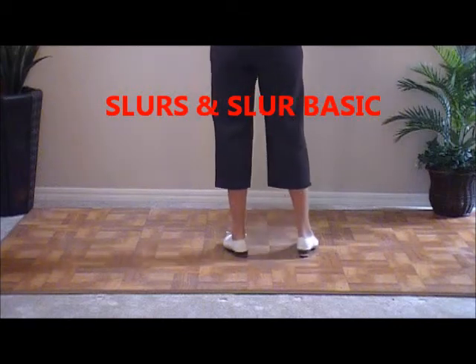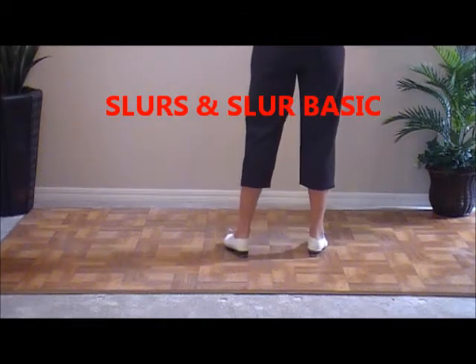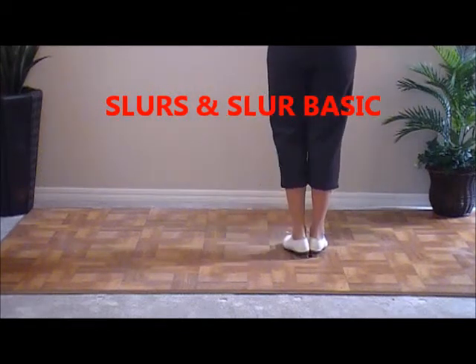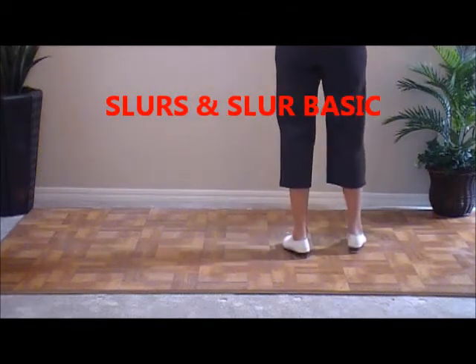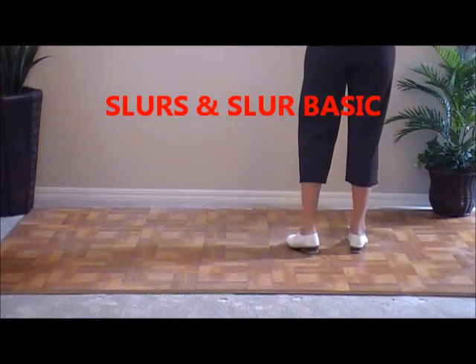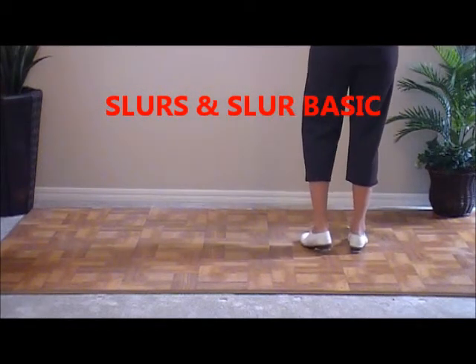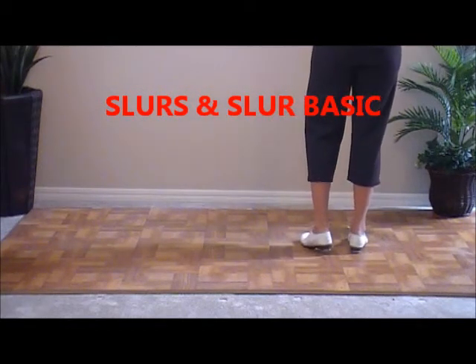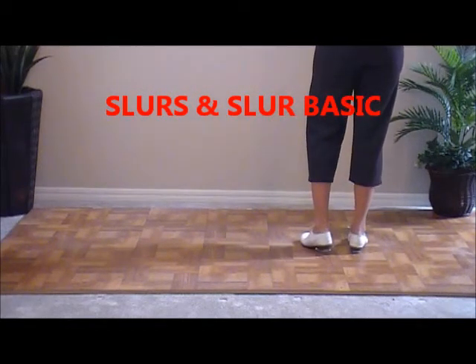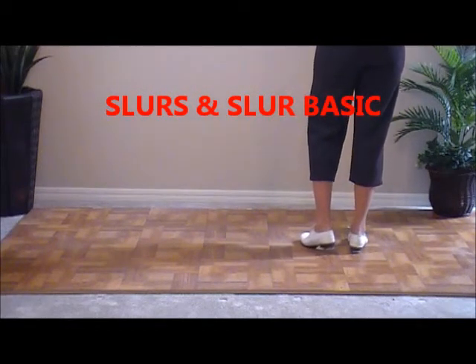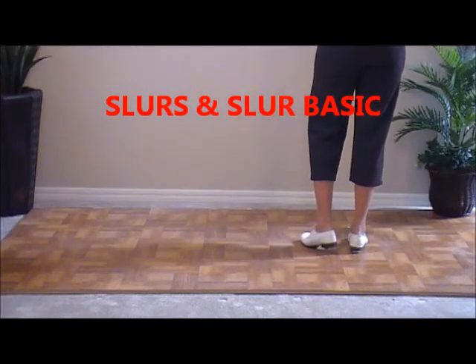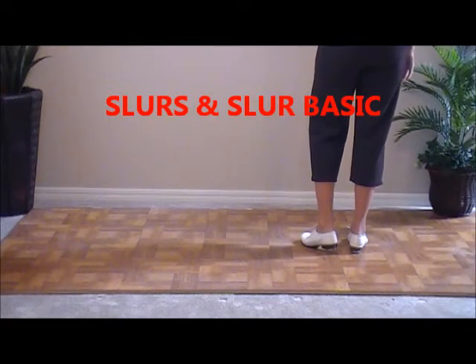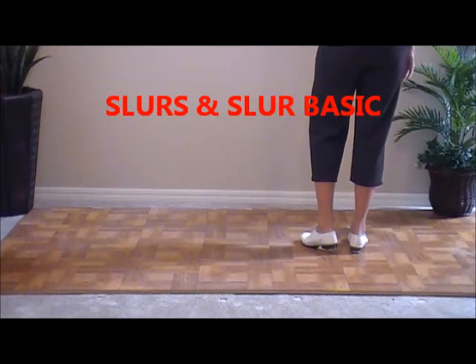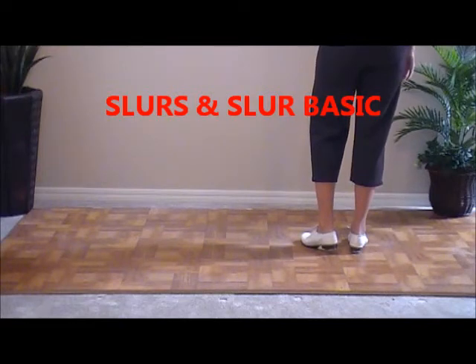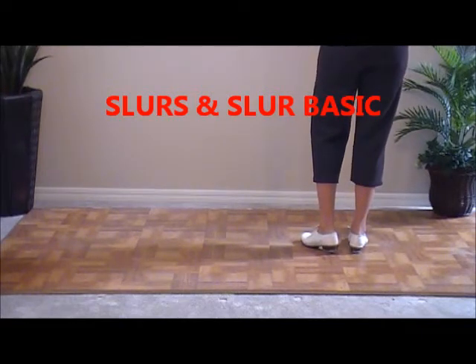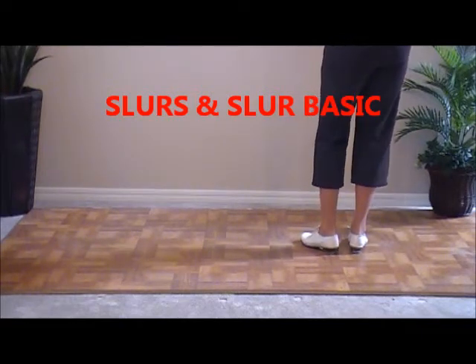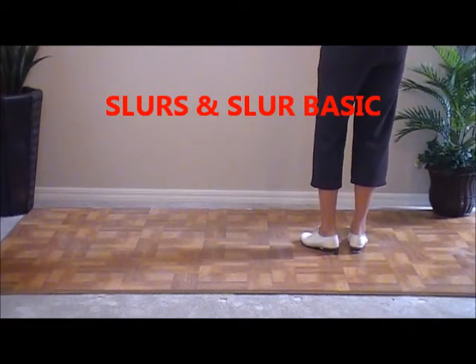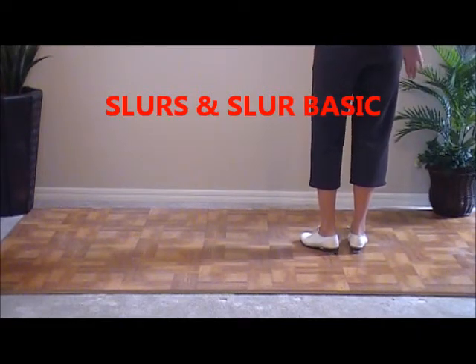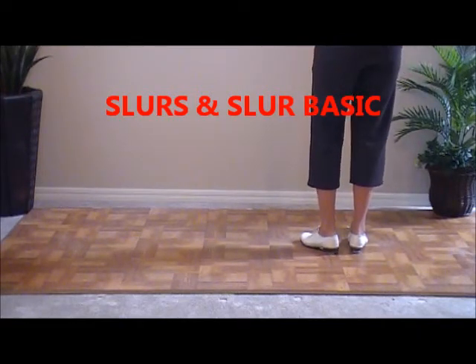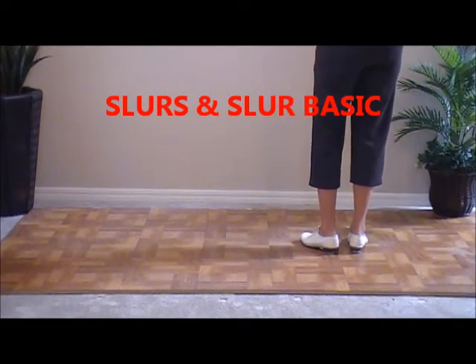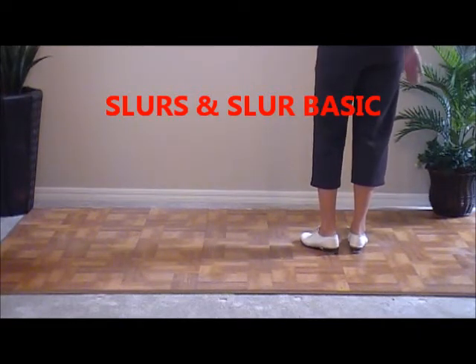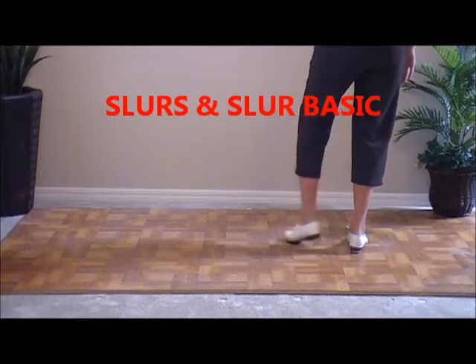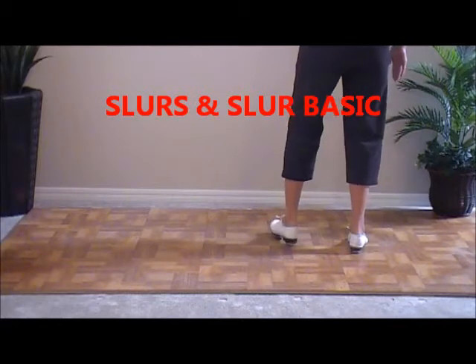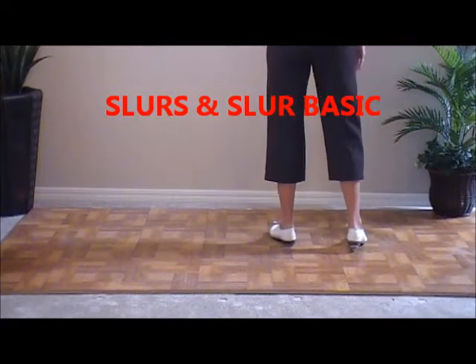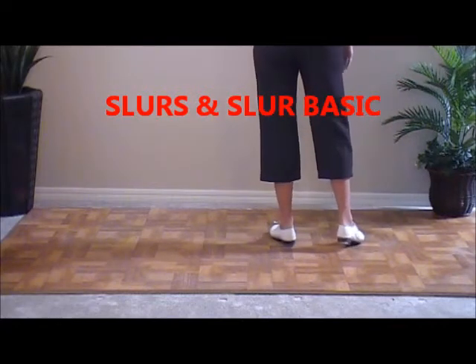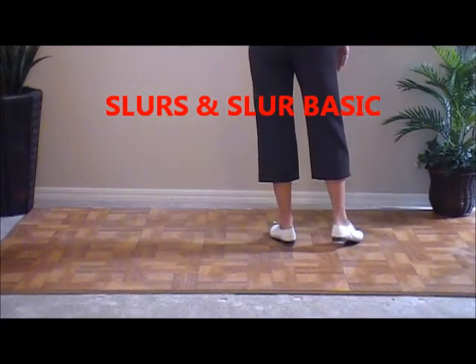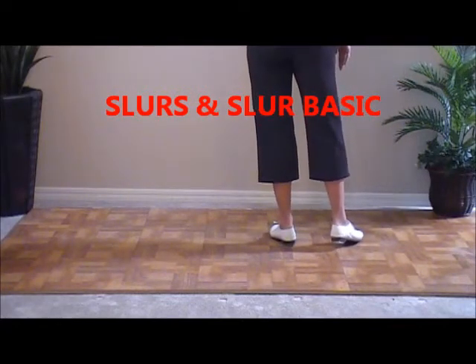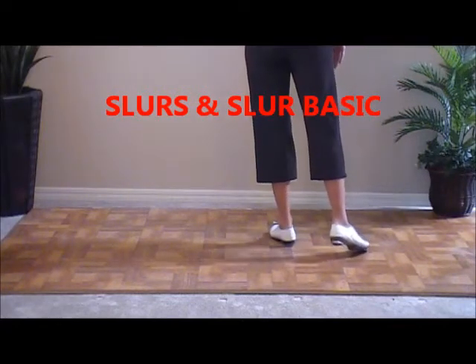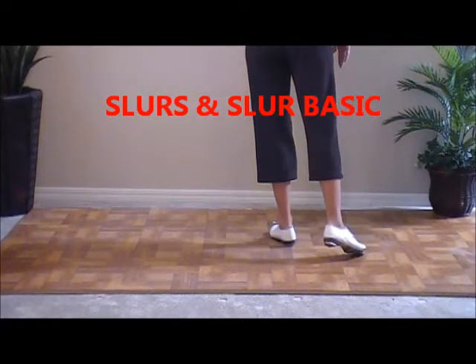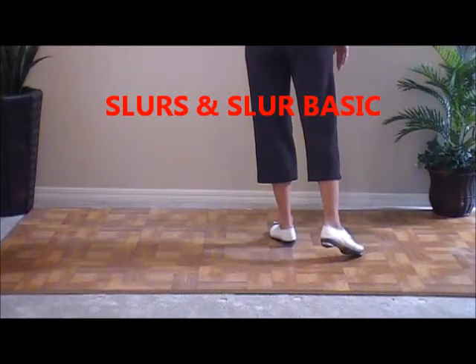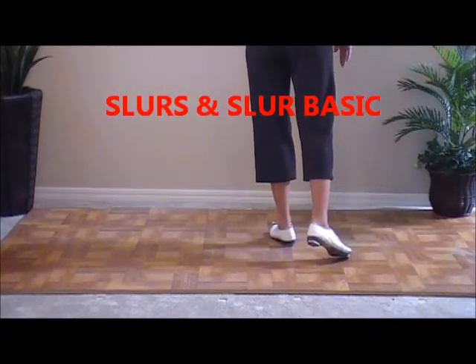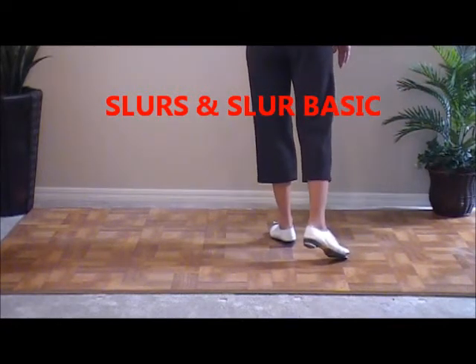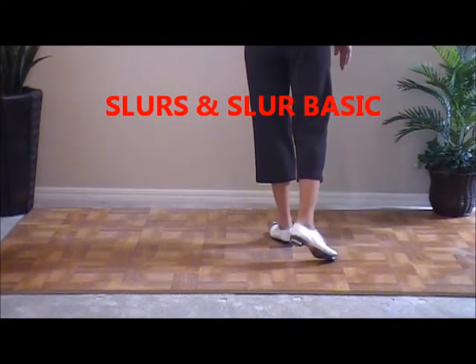The next step is a slur. So for practice, we're going to do three slurs. We're going to double step and move to the left. We're going to double step on the line that we're standing on. We're going to slur. When you slur, you don't lose contact with the floor.